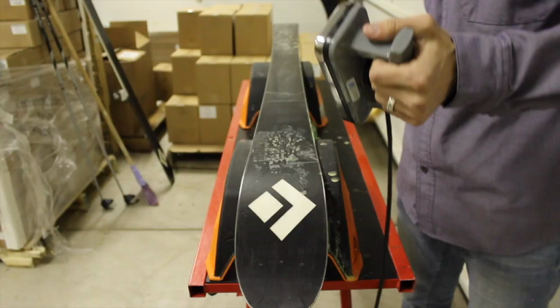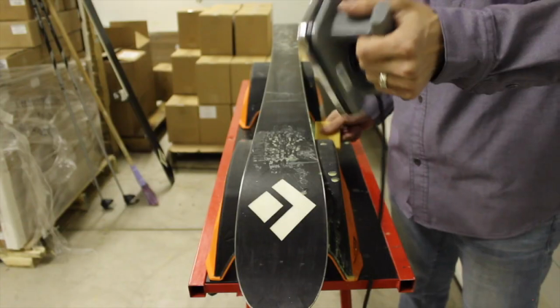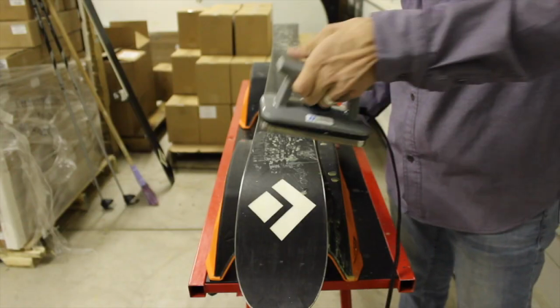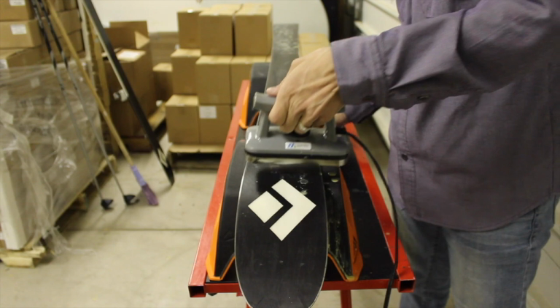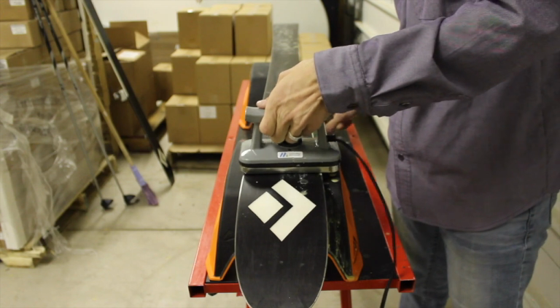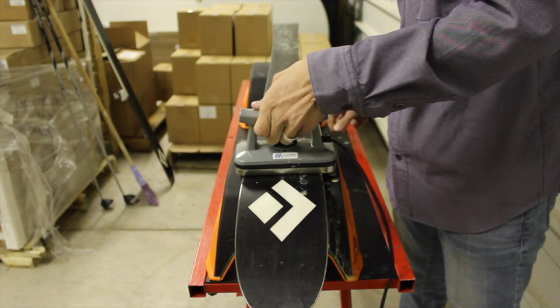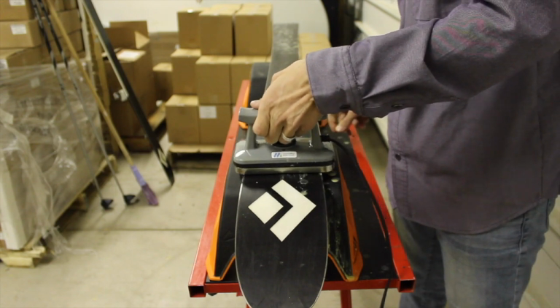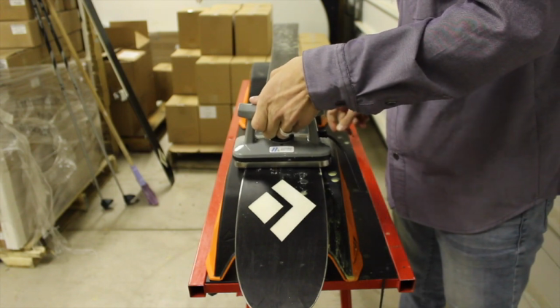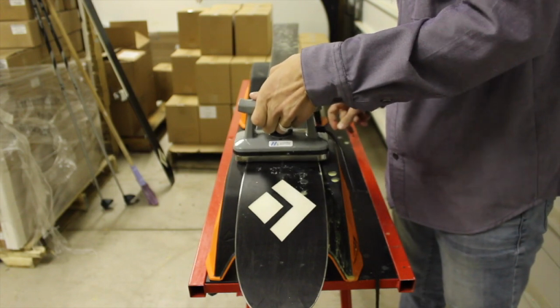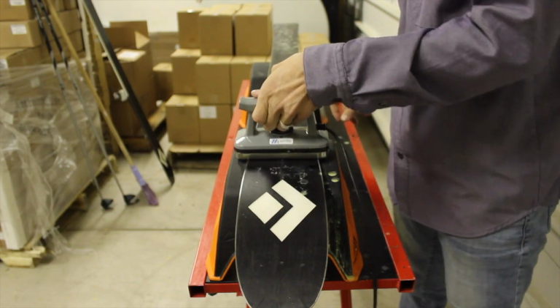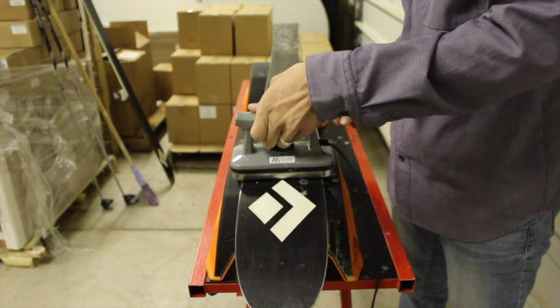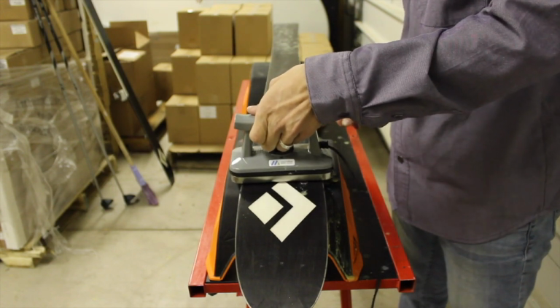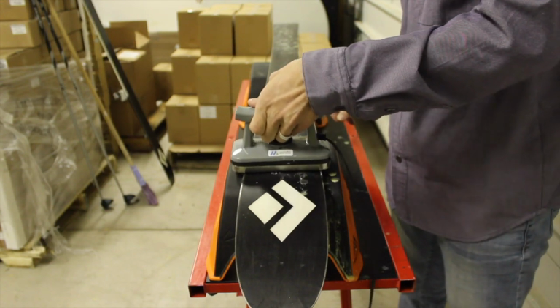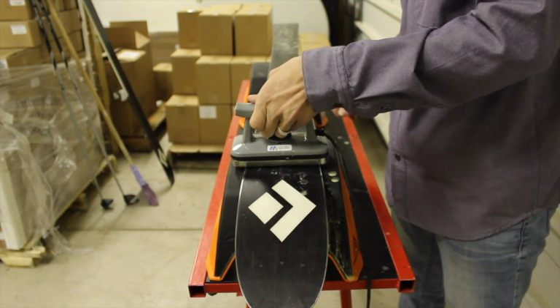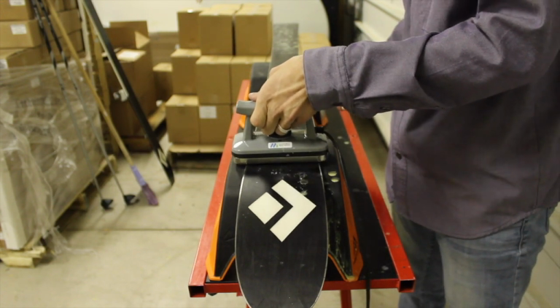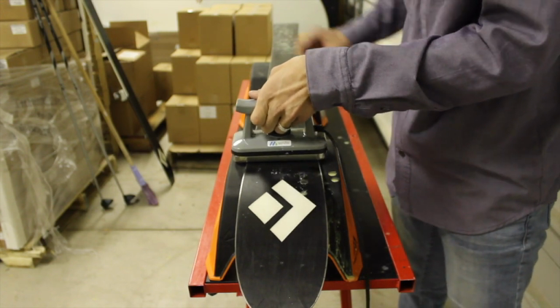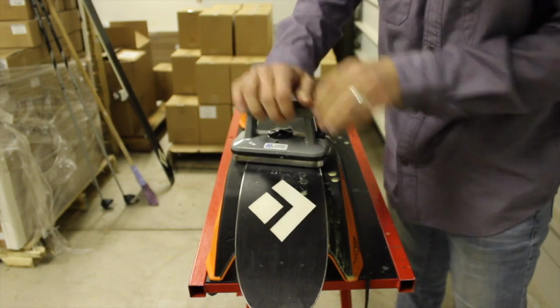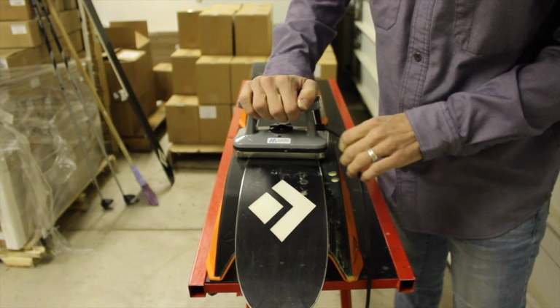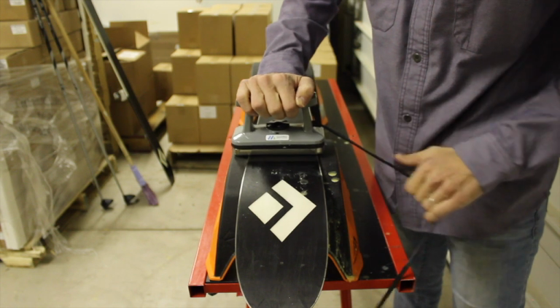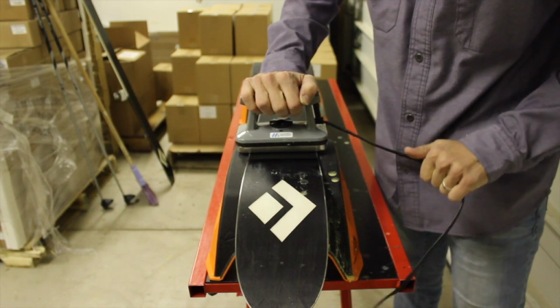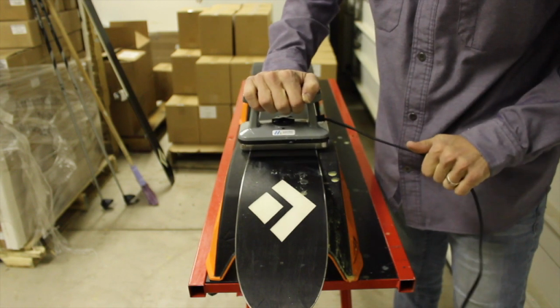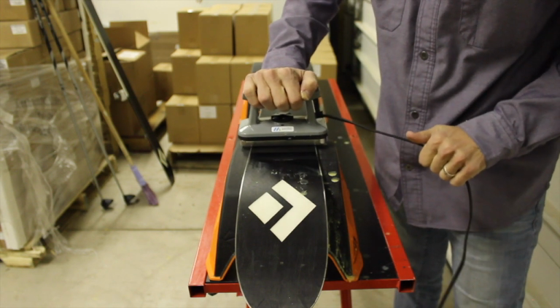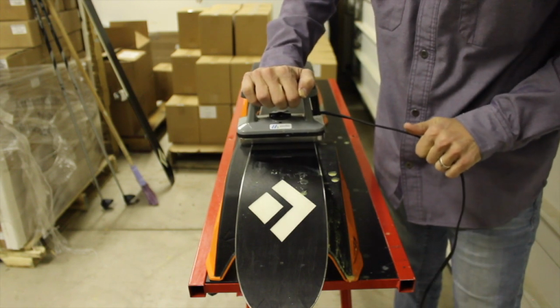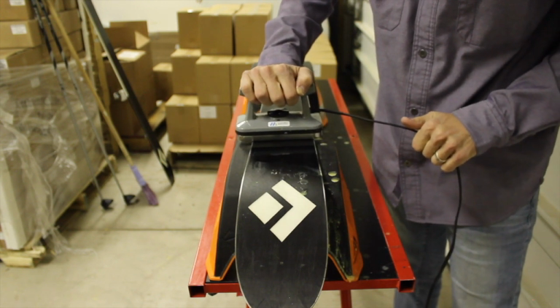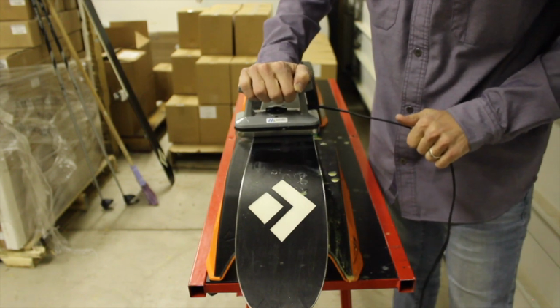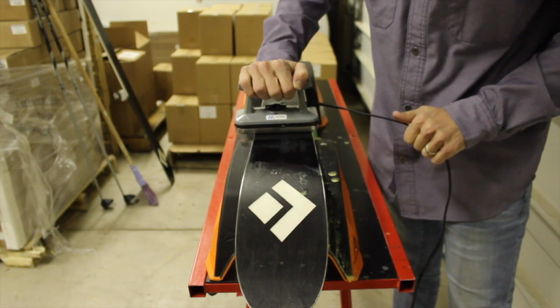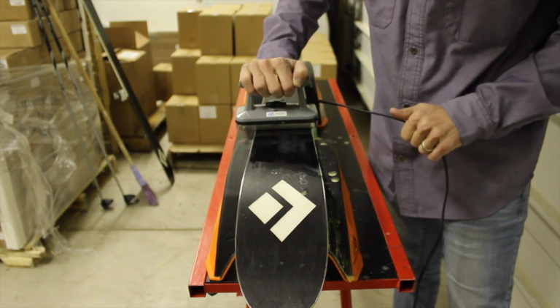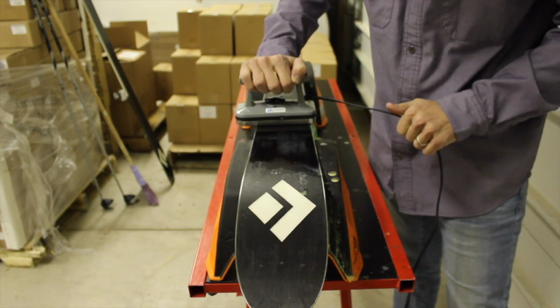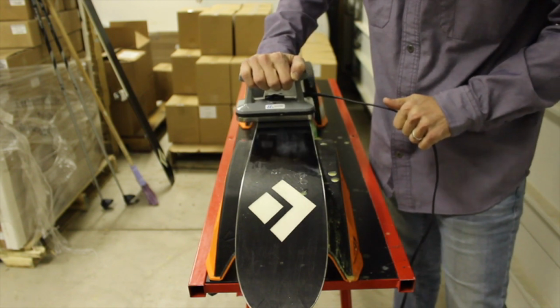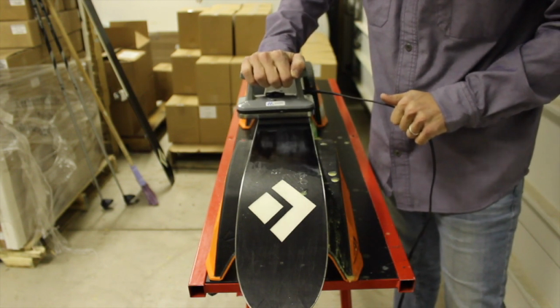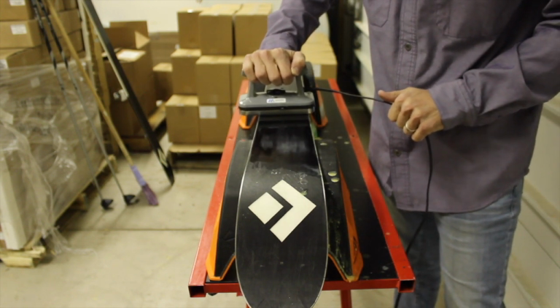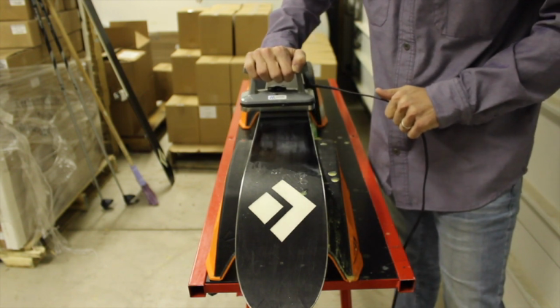Then you come in with the iron and it irons nice and smooth just like a normal drip application. You just are using much less wax.